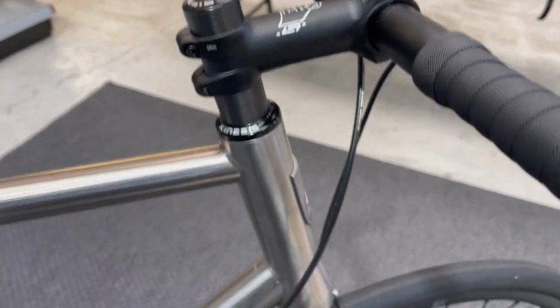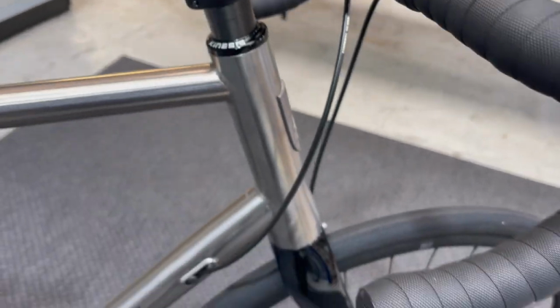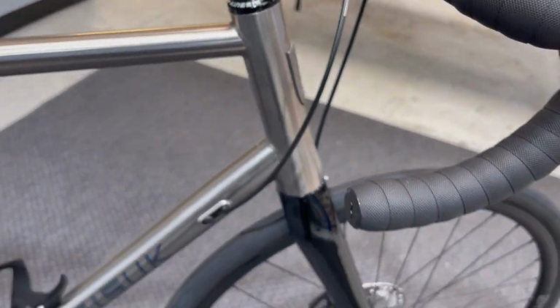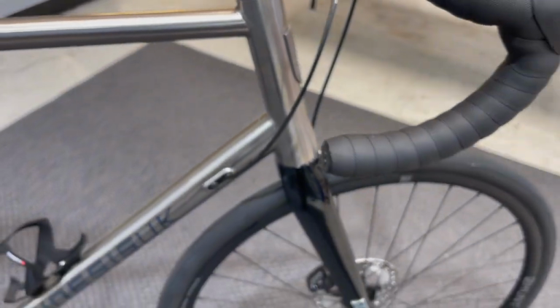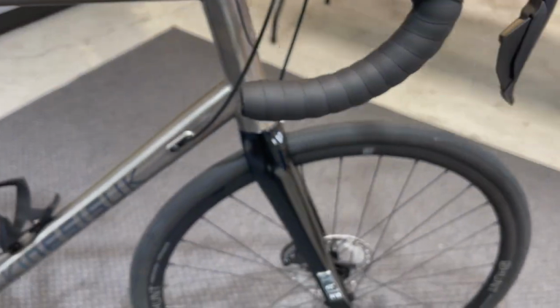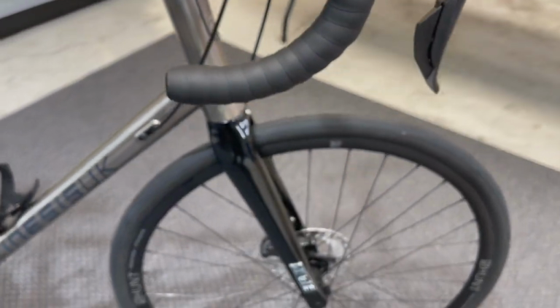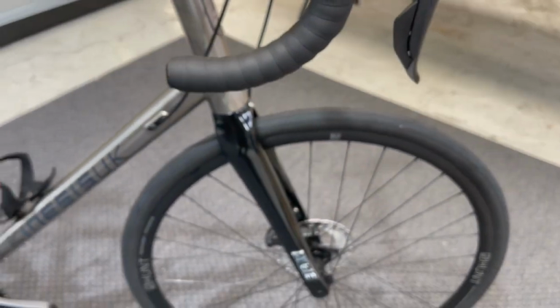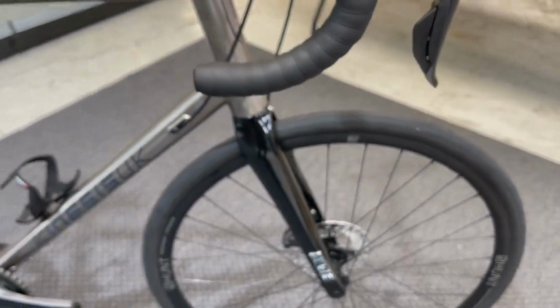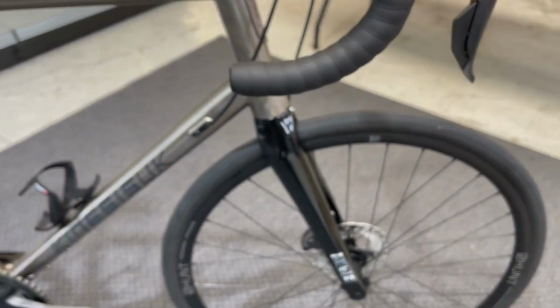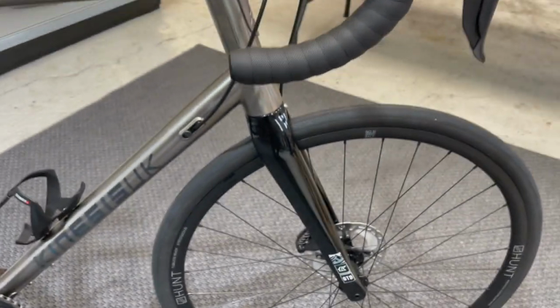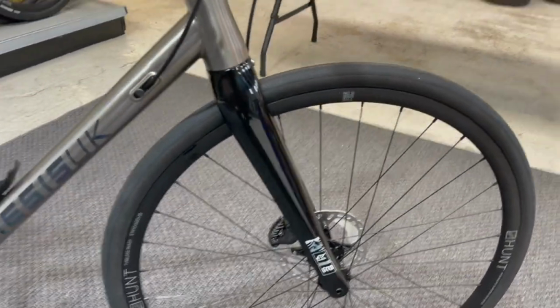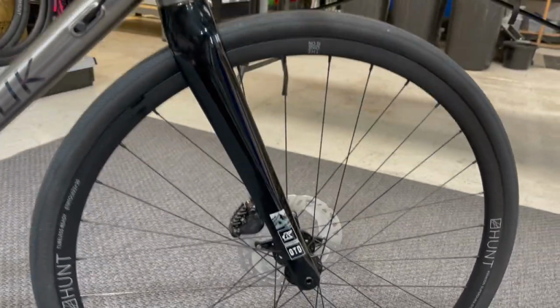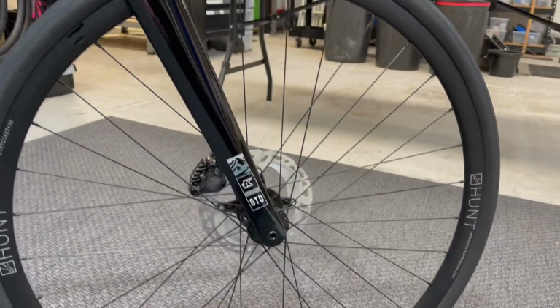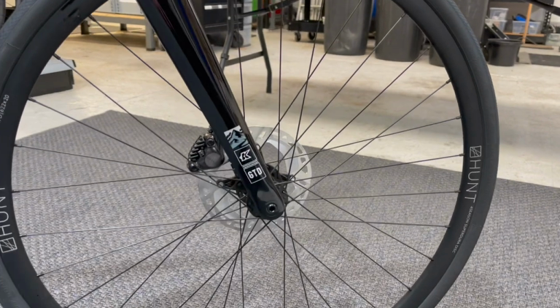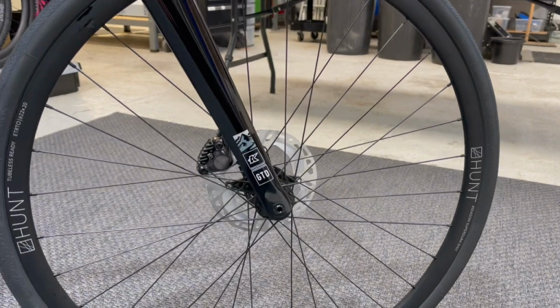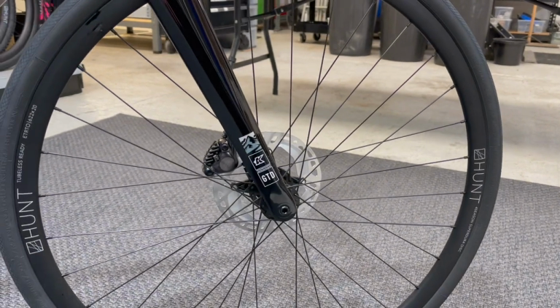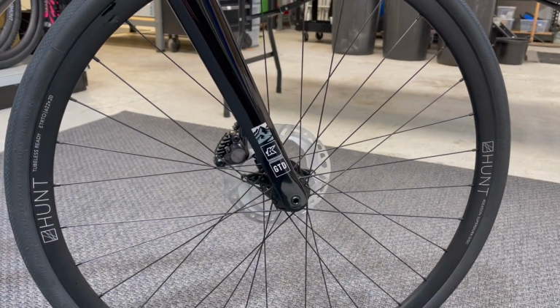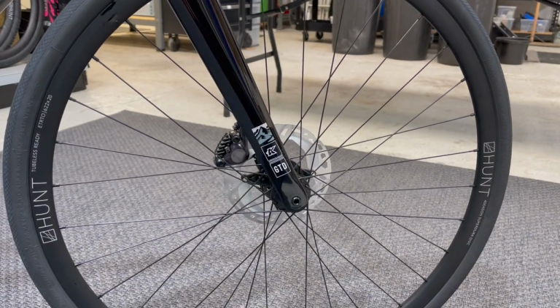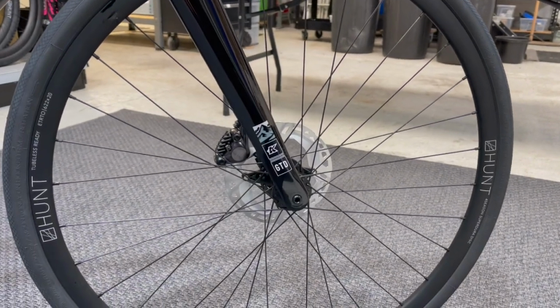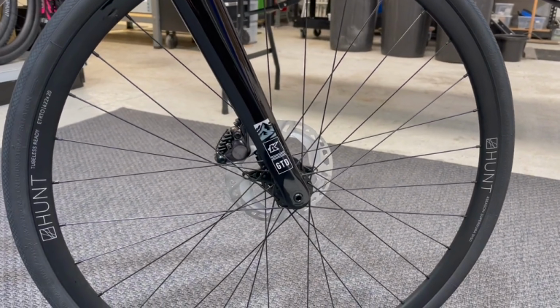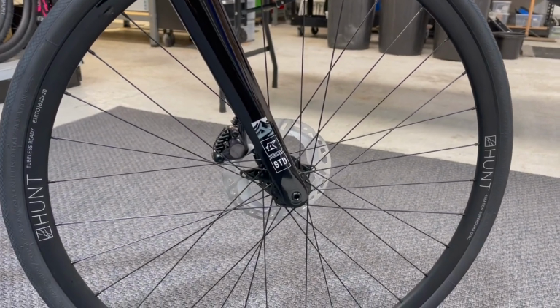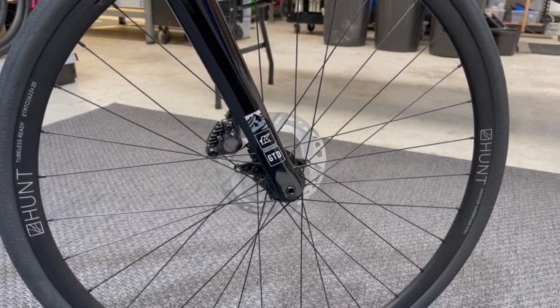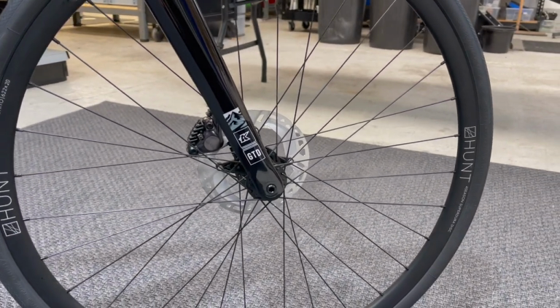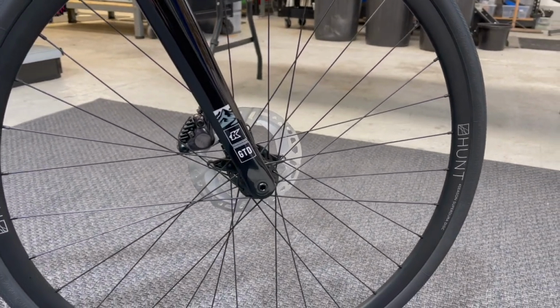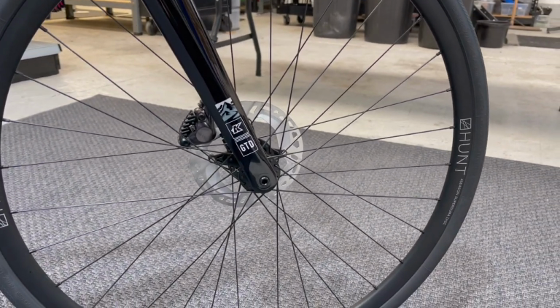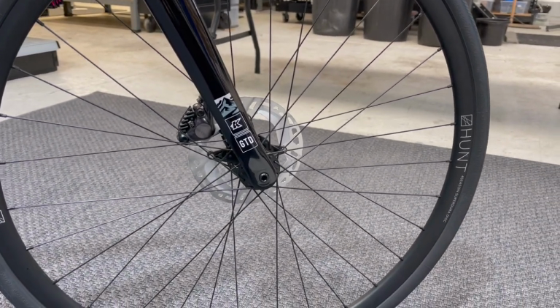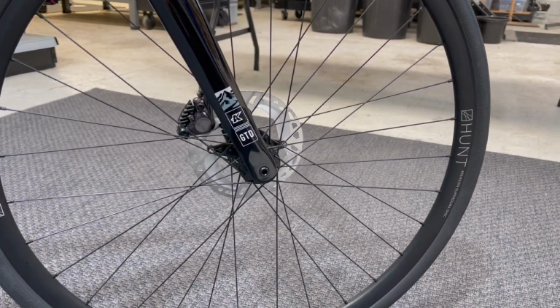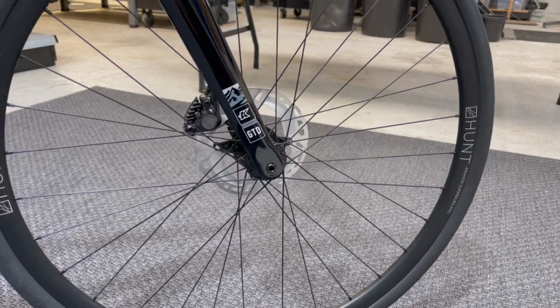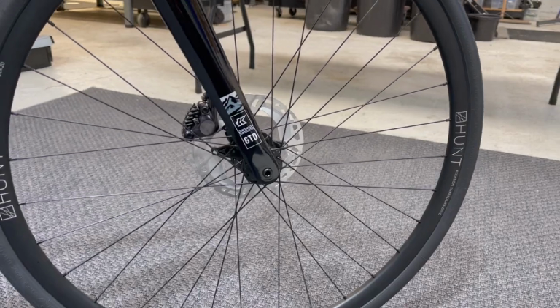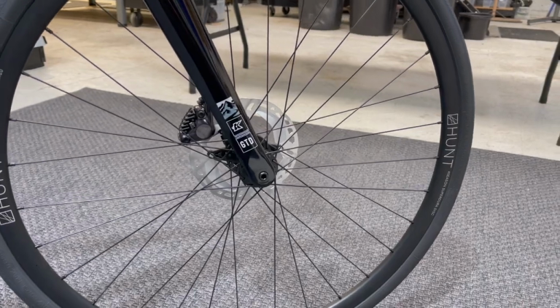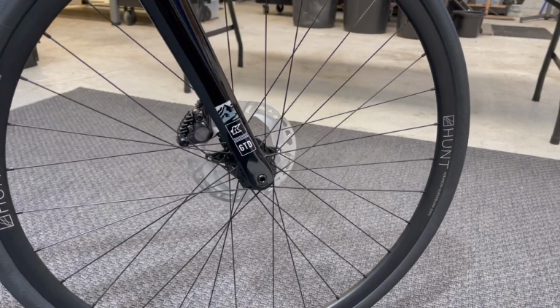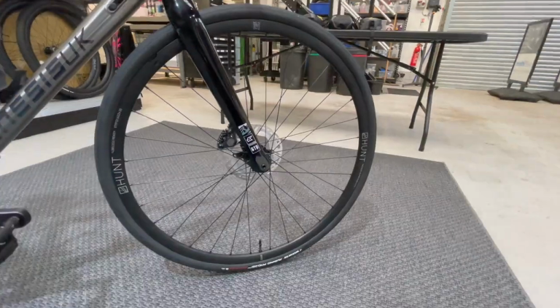Things like the seat clamp are standard stuff that come with the frame. The frame comes with a headset — the Kinesis one — and a carbon fork as well. I suppose I should talk about the wheels.